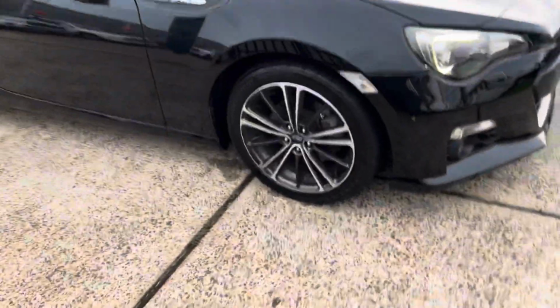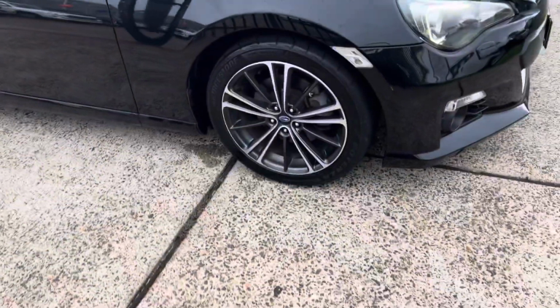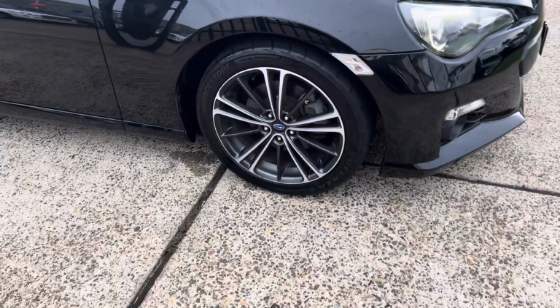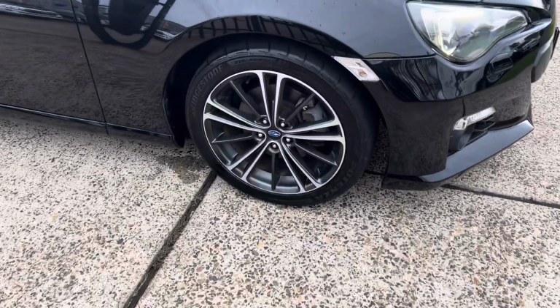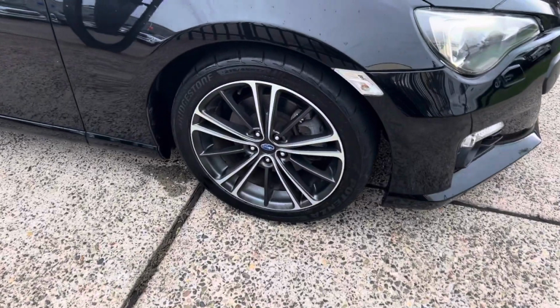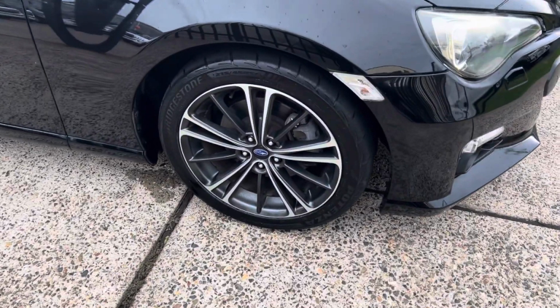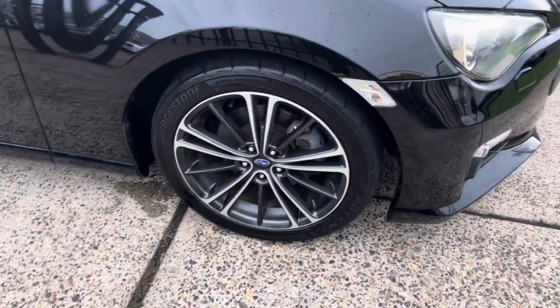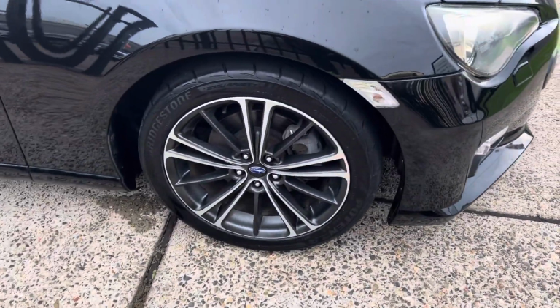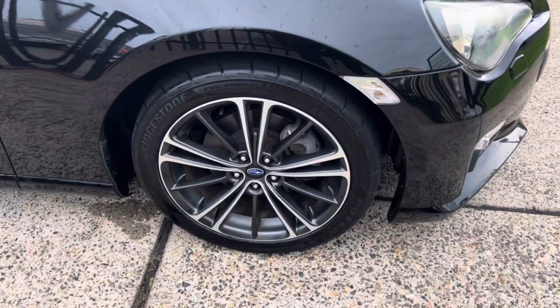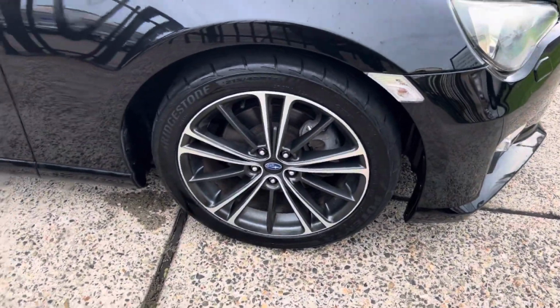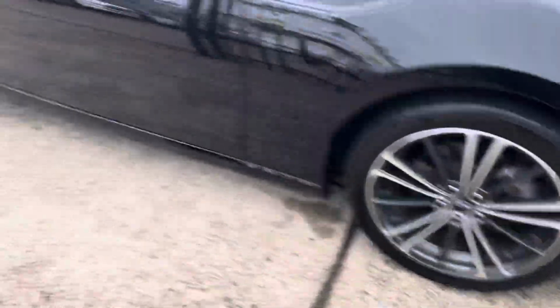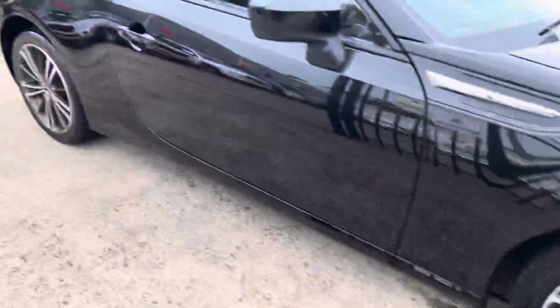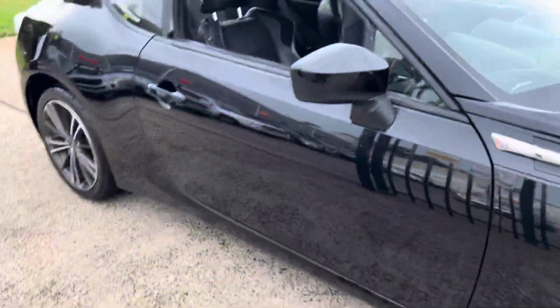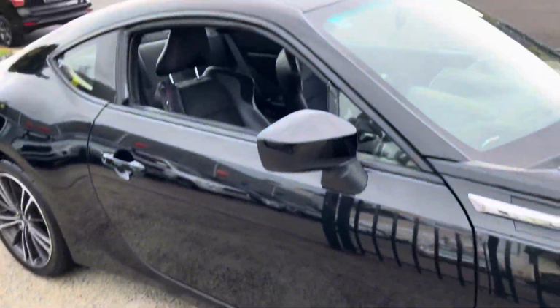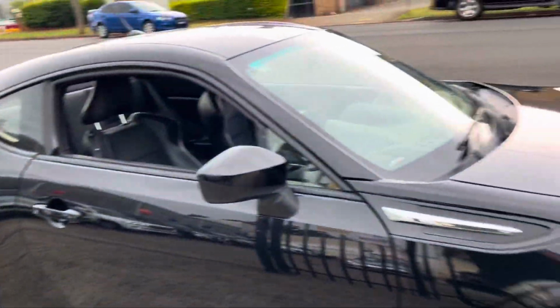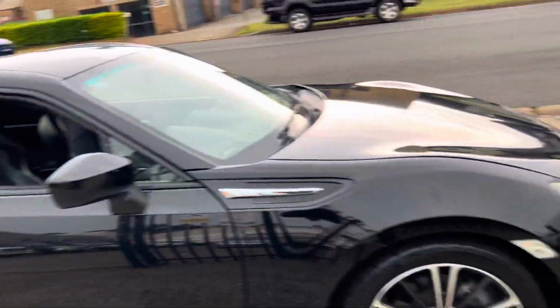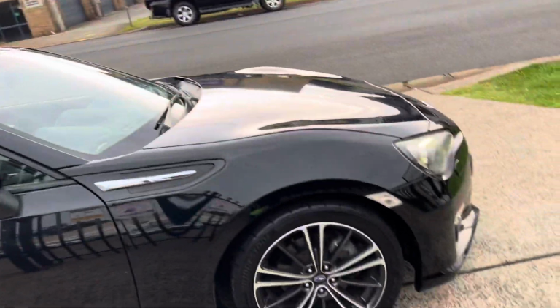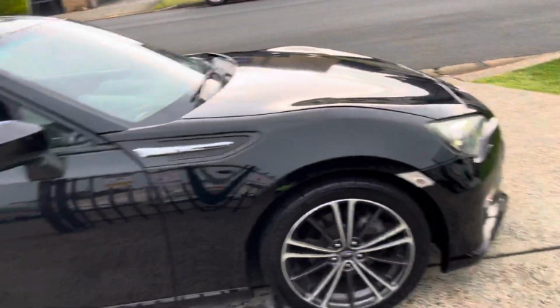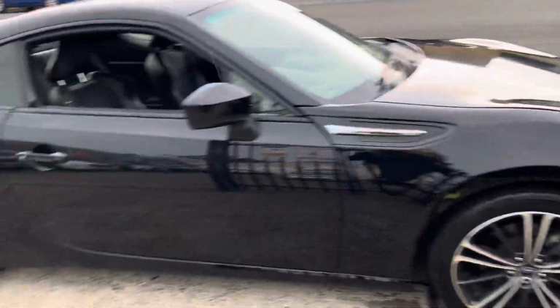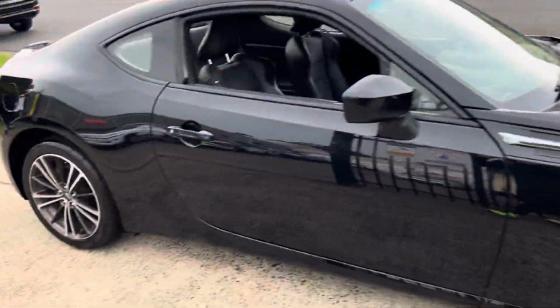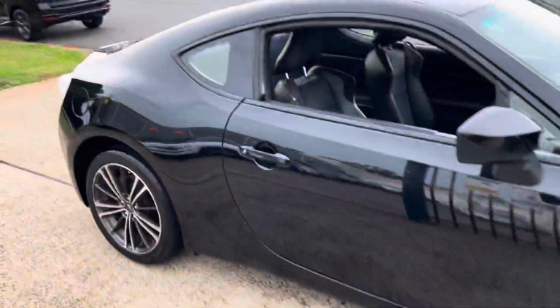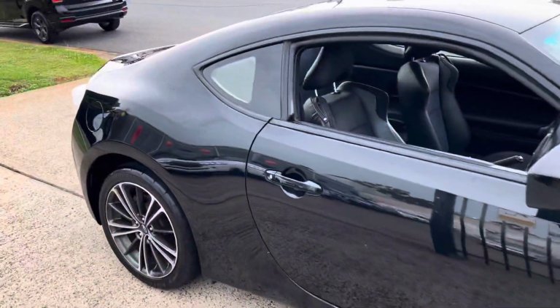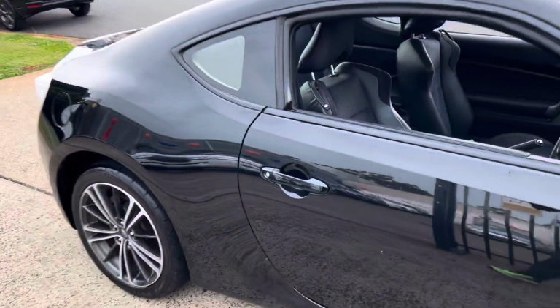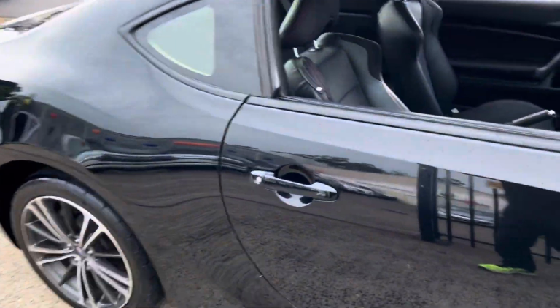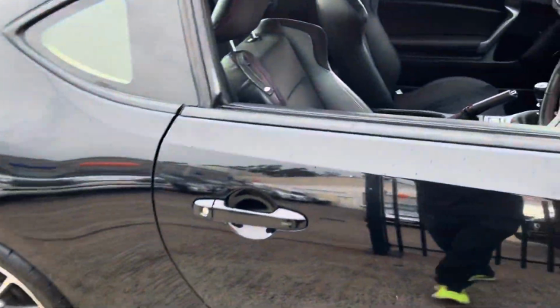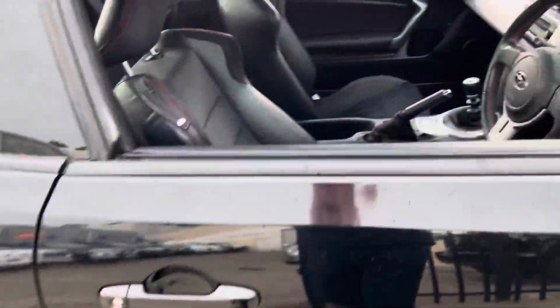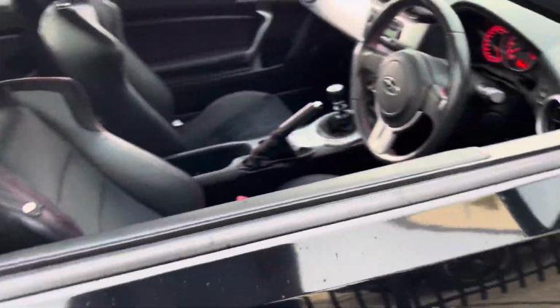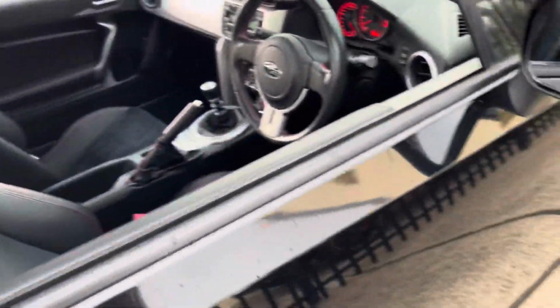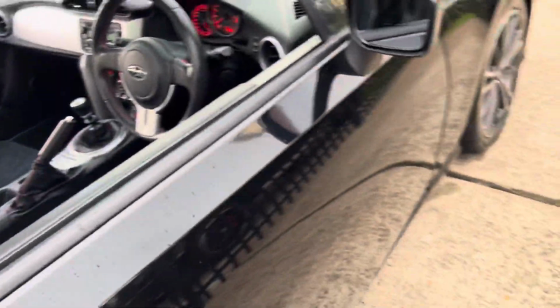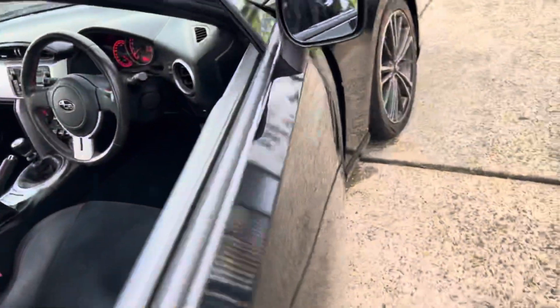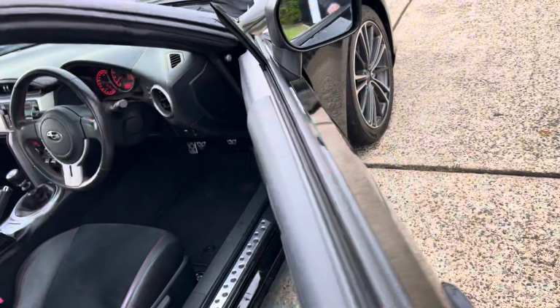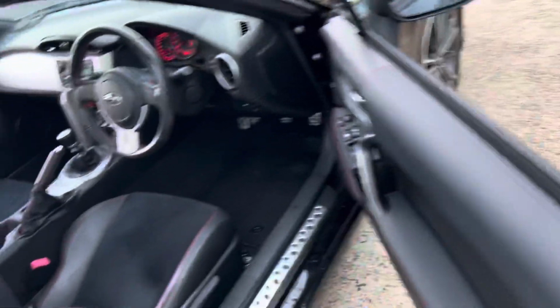Check it out: great set of tyres by Bridgestone, factory sports alloy wheels, carbon black in colour — just a very appealing combination.